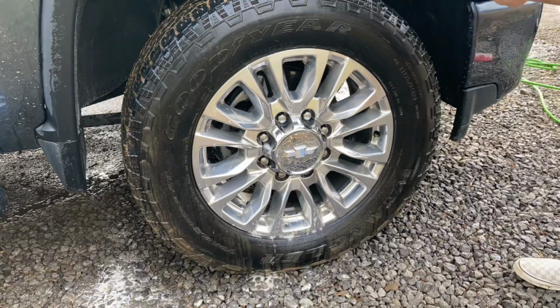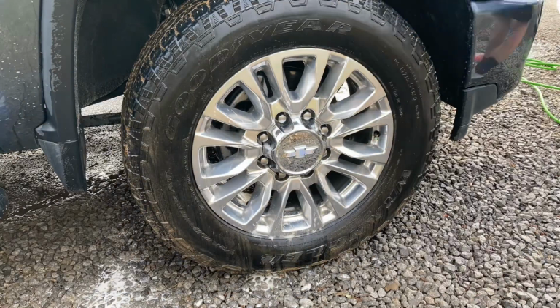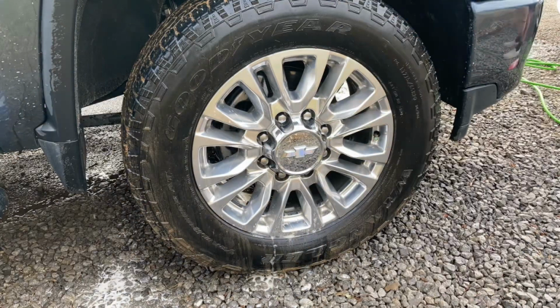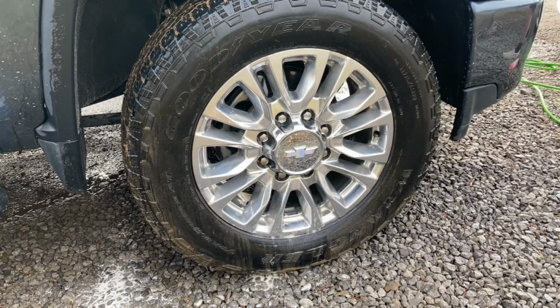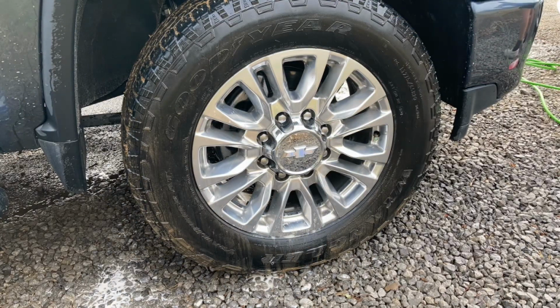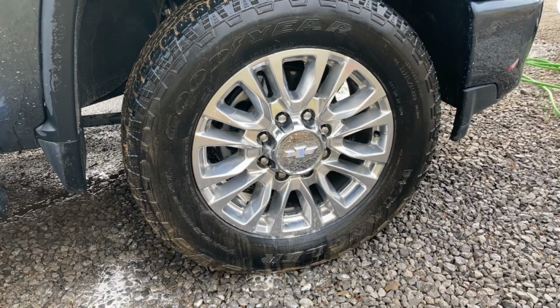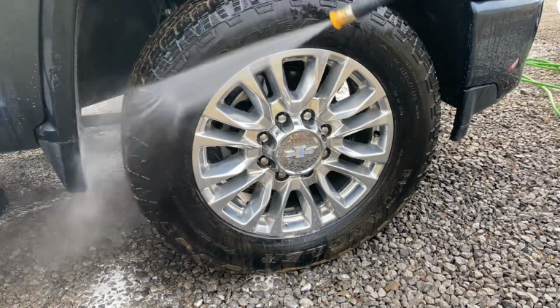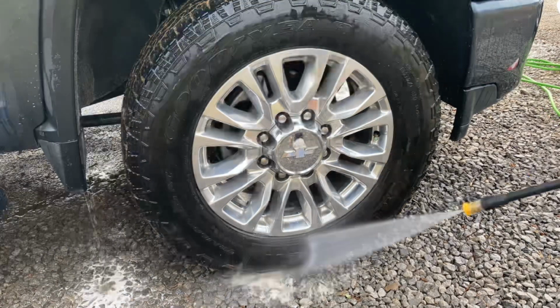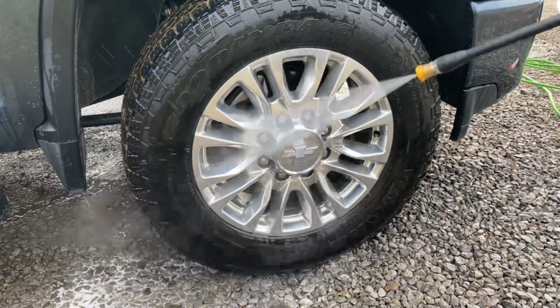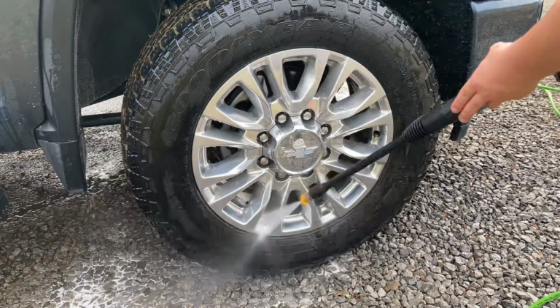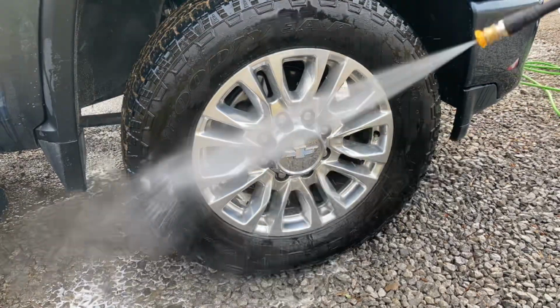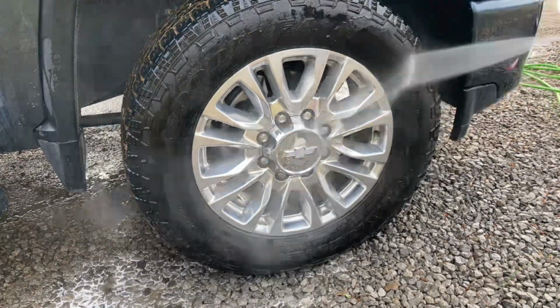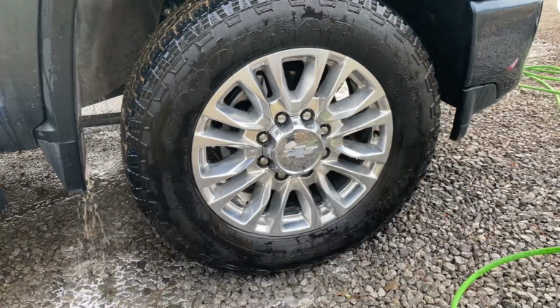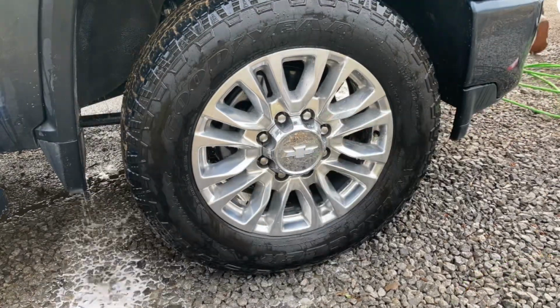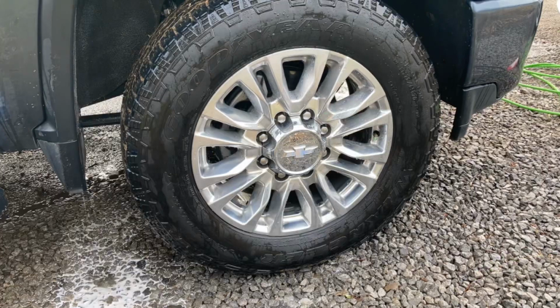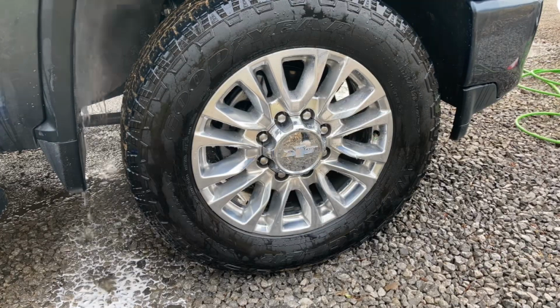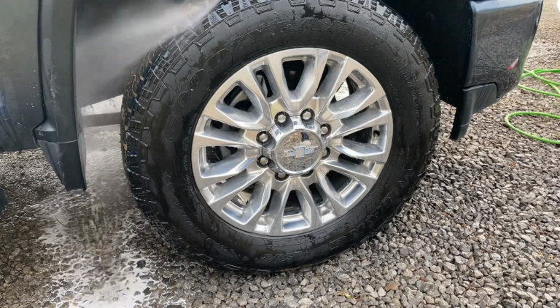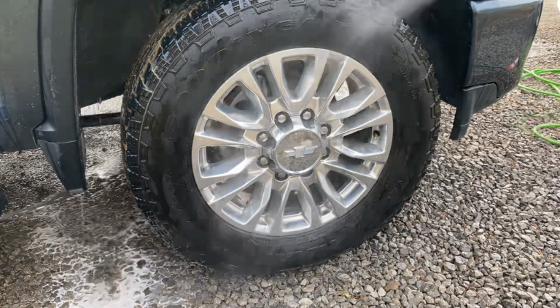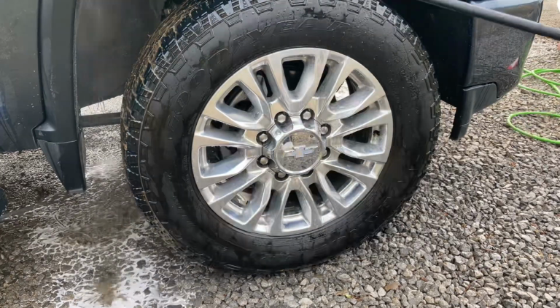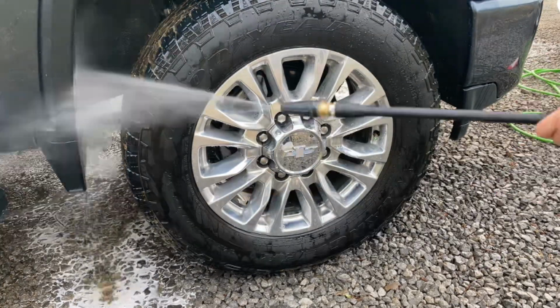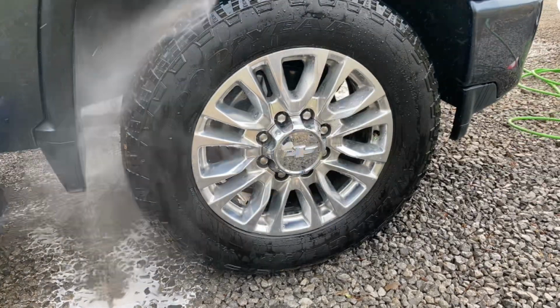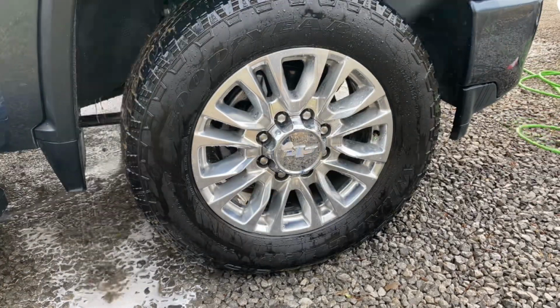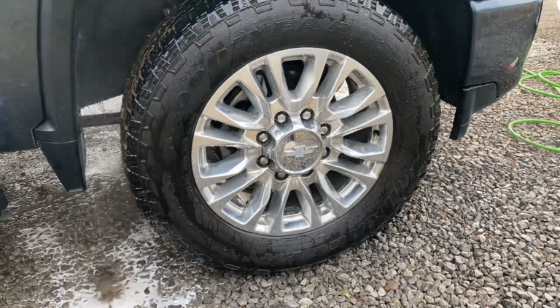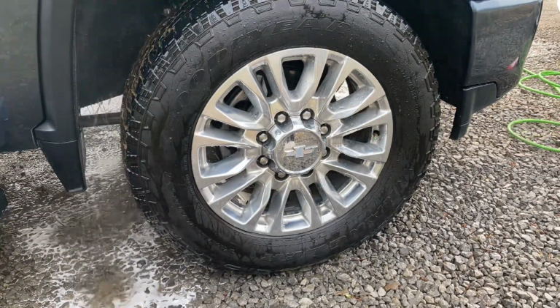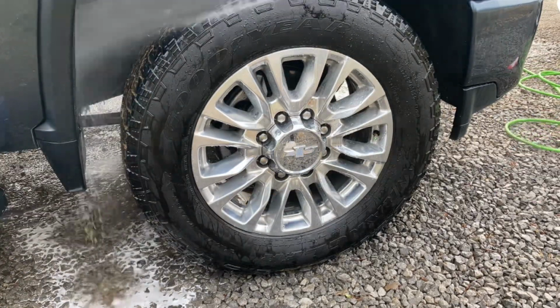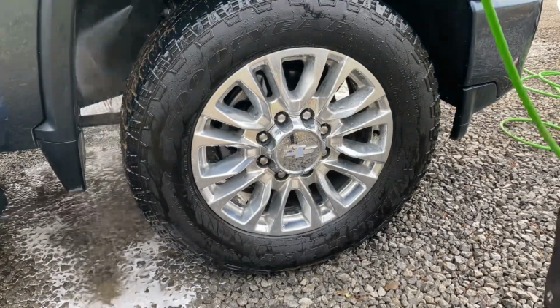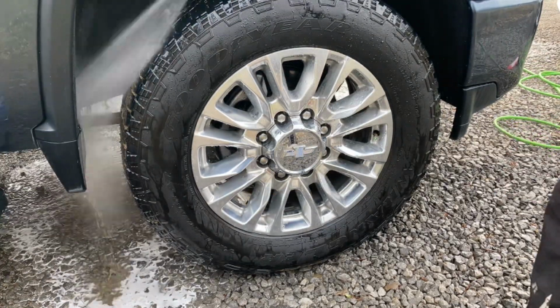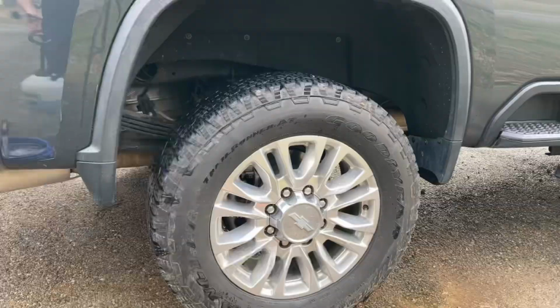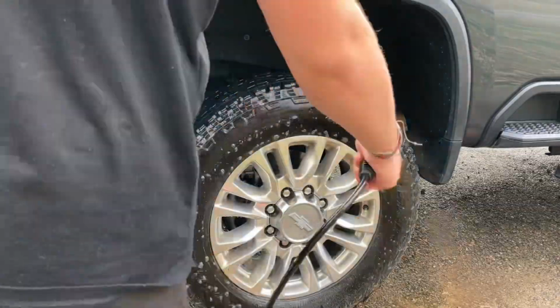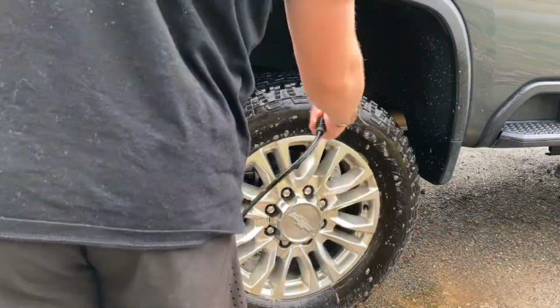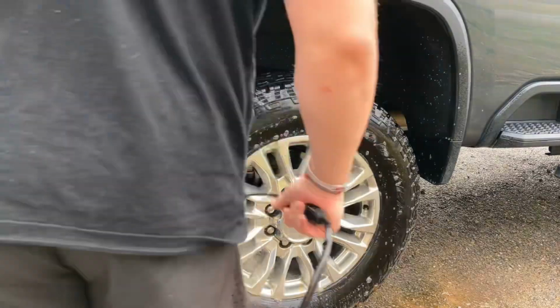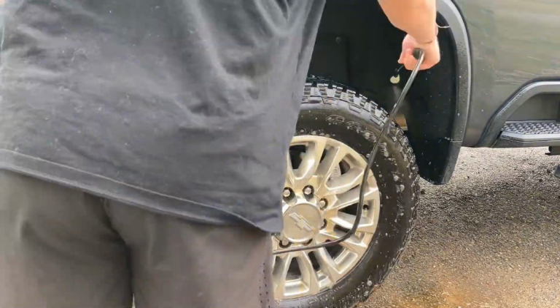On the wheels I'm using Dark Fury again, but this time it's diluted 5-to-1 so it's a little bit stronger of a ratio, and I just scrub all the wheels, tires, and wheel wells down before I get into the wash.